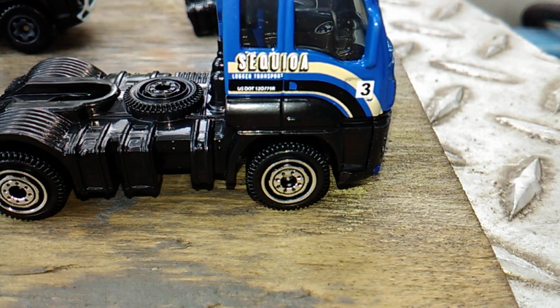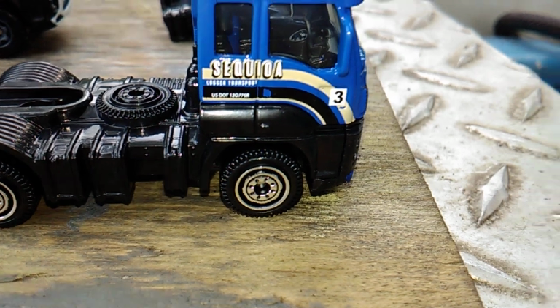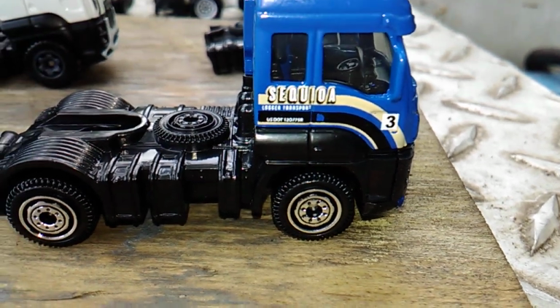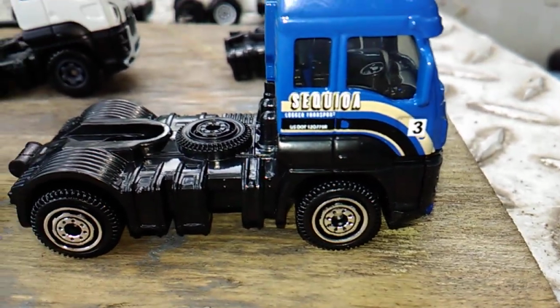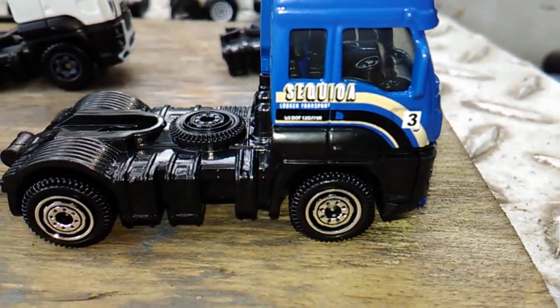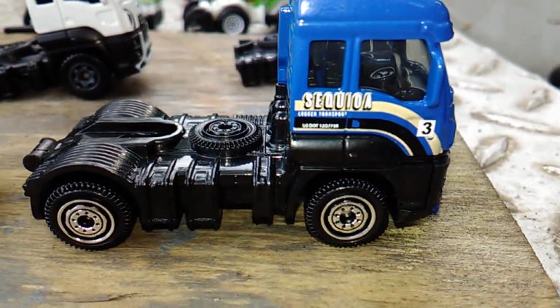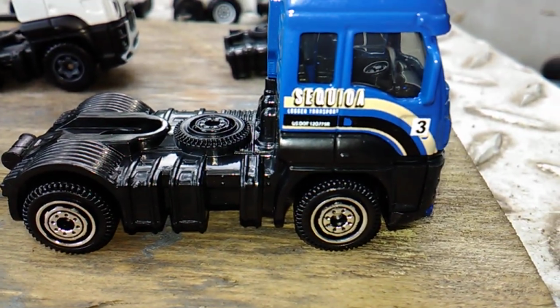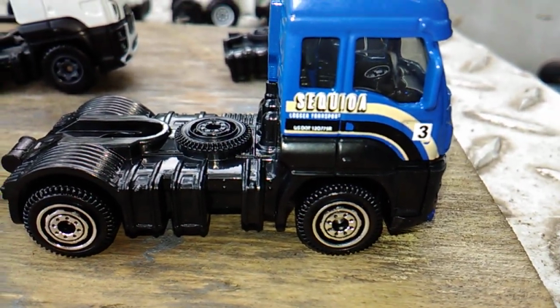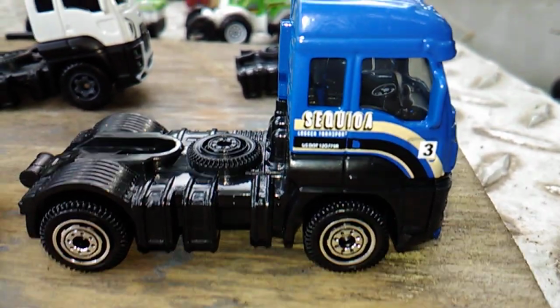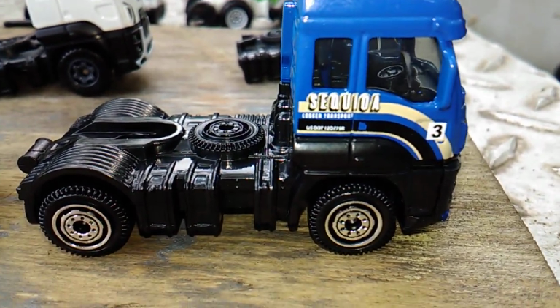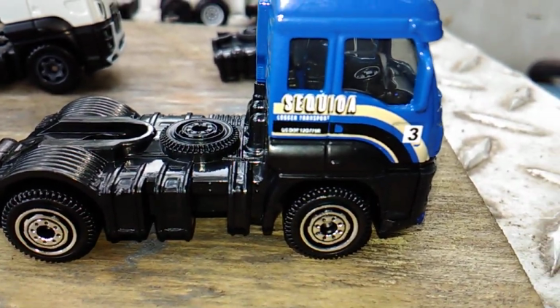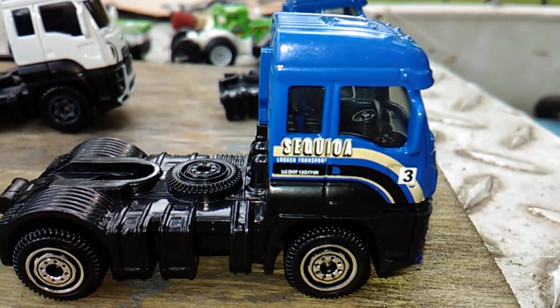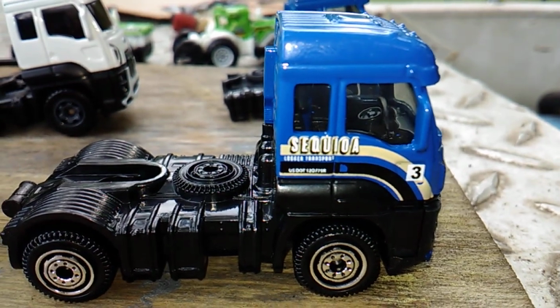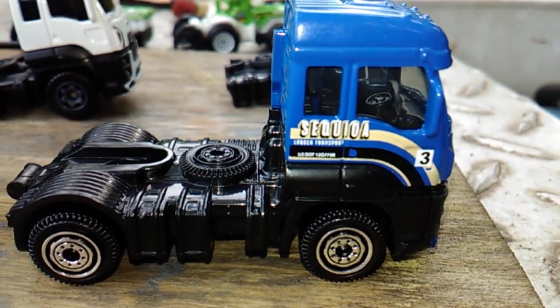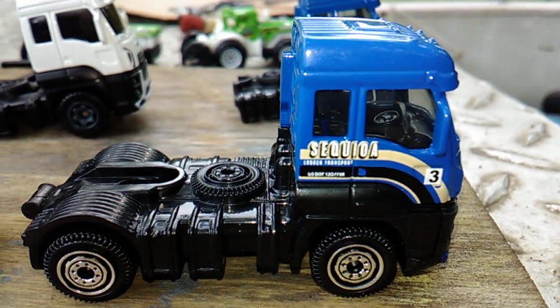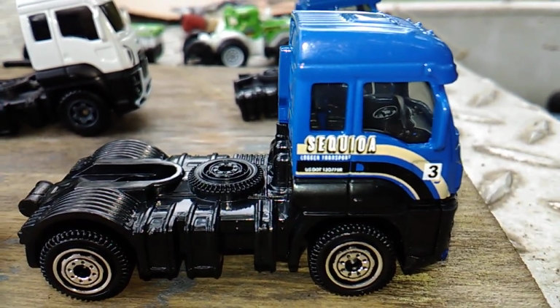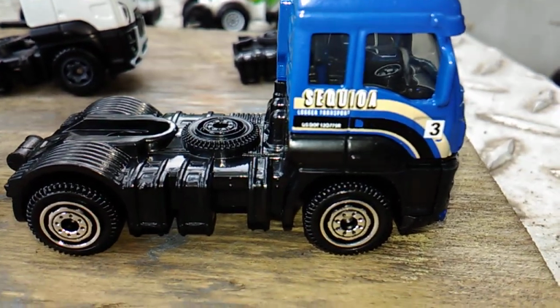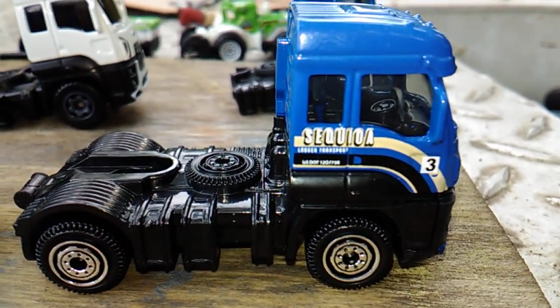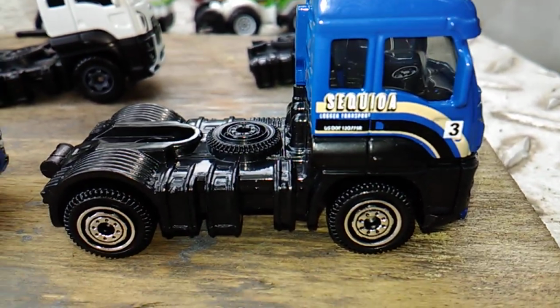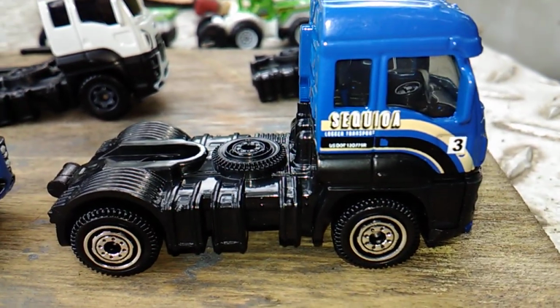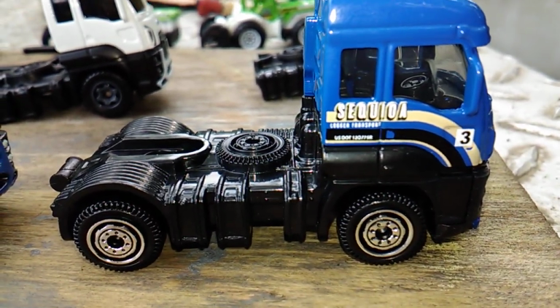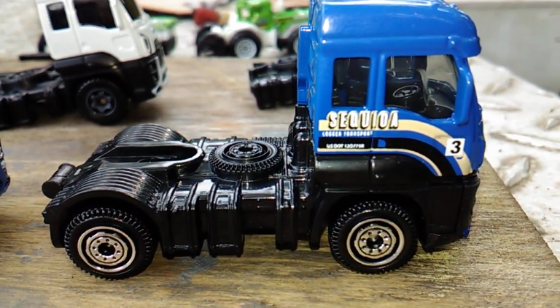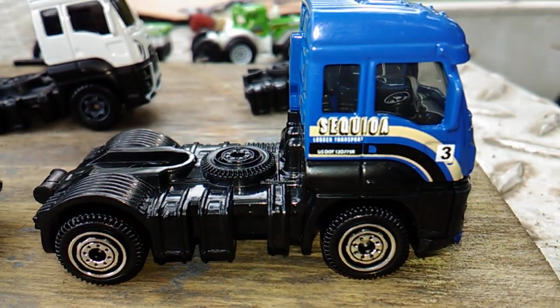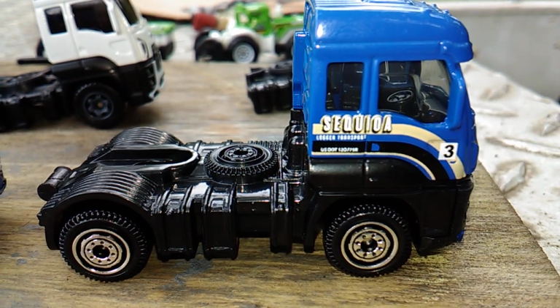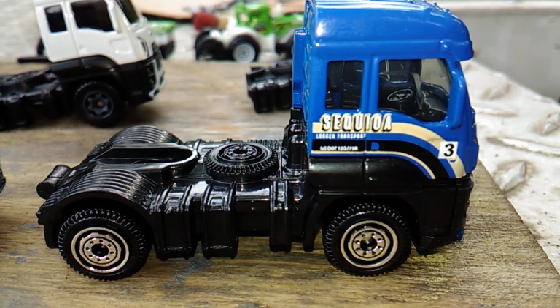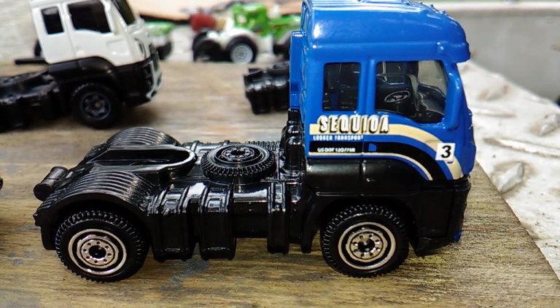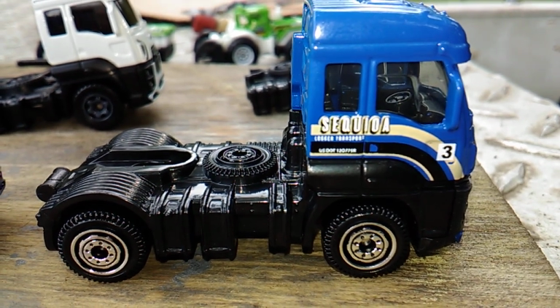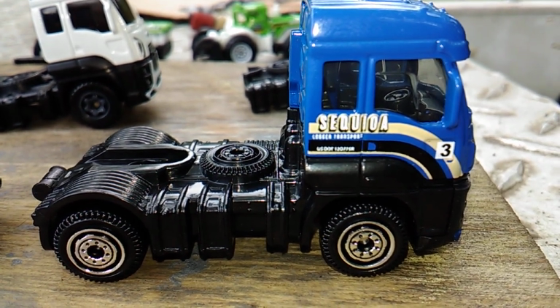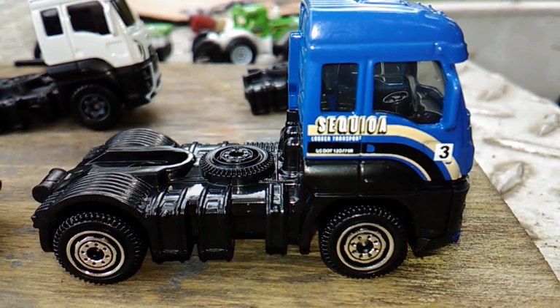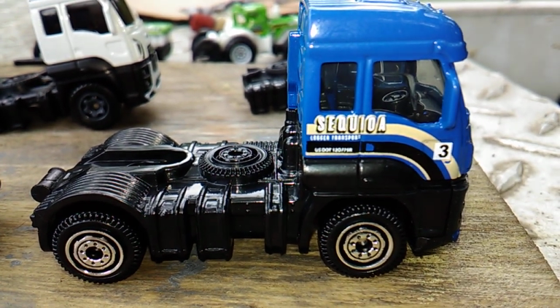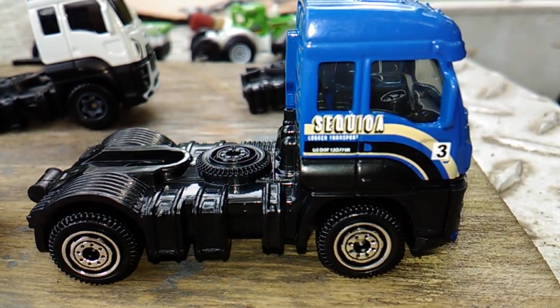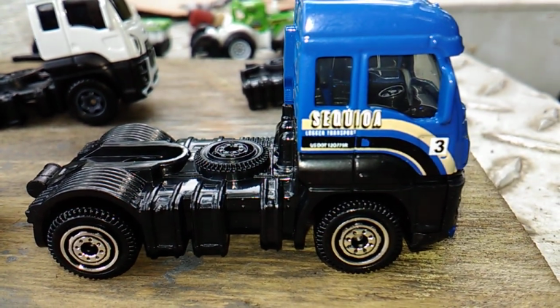Hello, it's Mike coming at you with a little customizing I did today. I ain't quite finished with it, but I wanted to kind of show what I did. This is the Matchbox Convoy Rig, the Log Hauler.